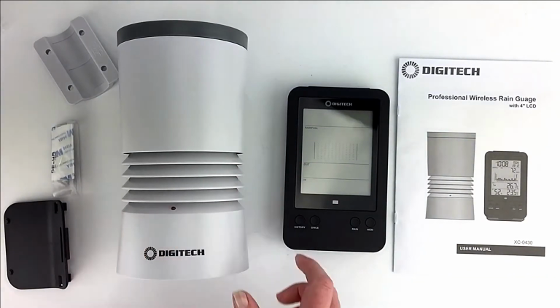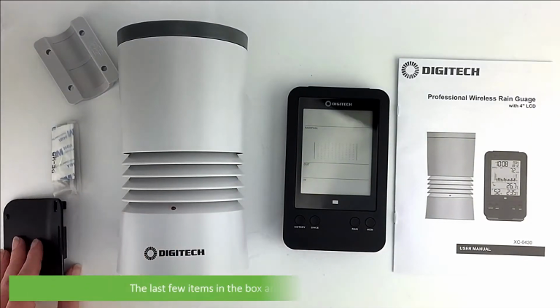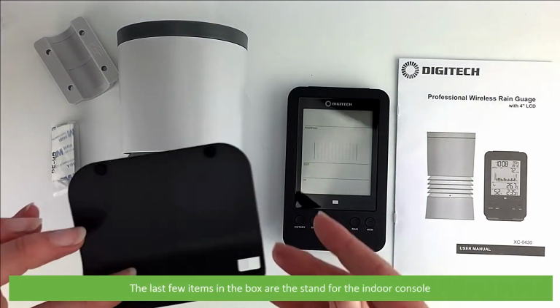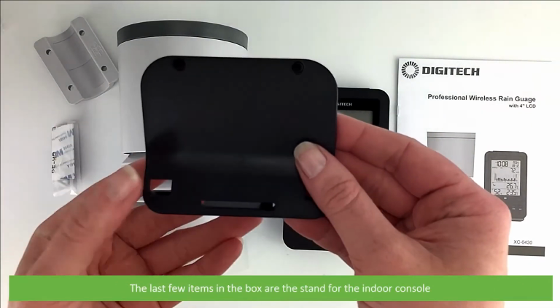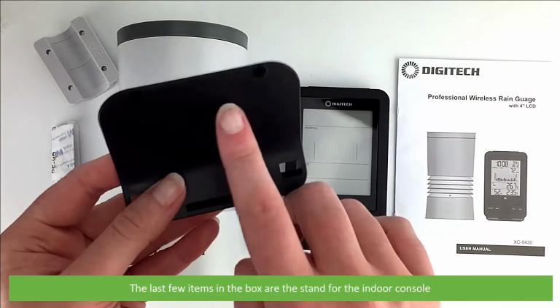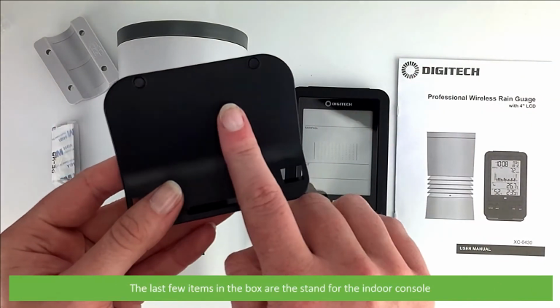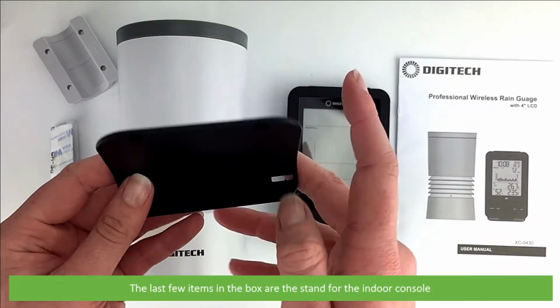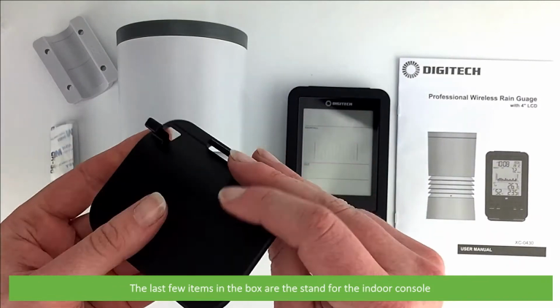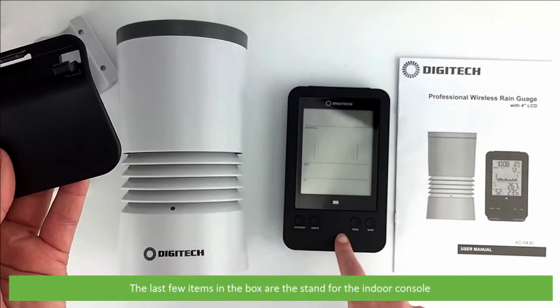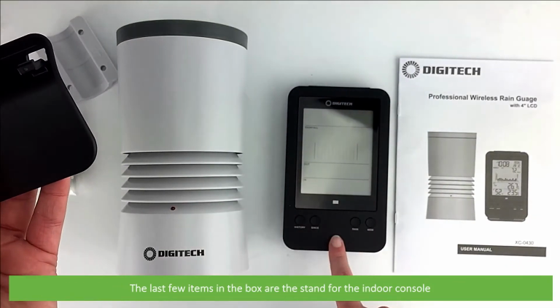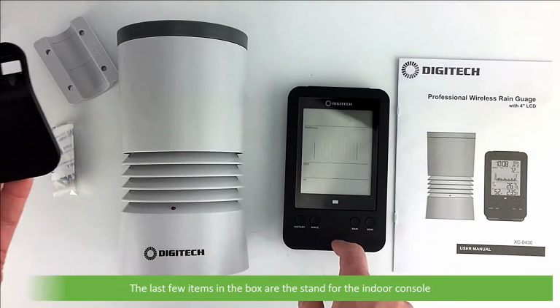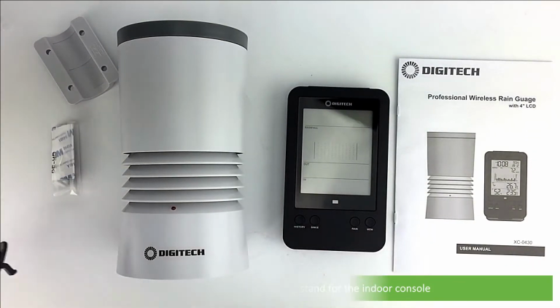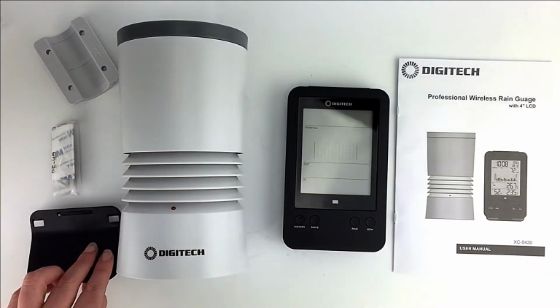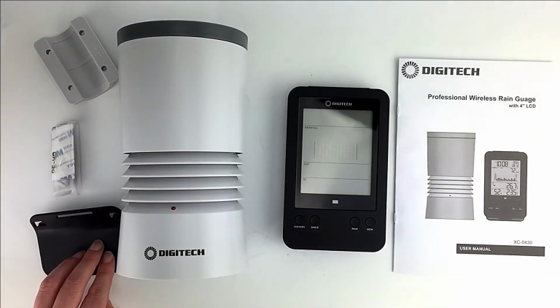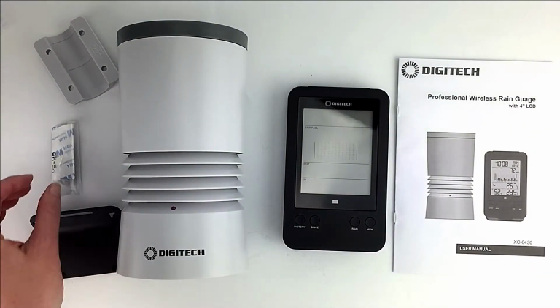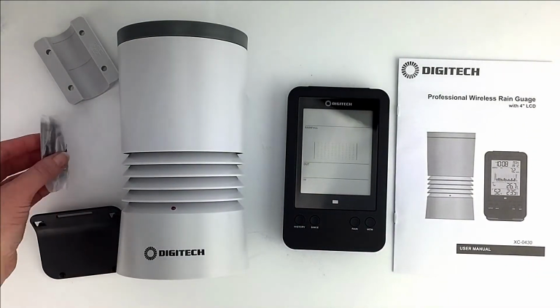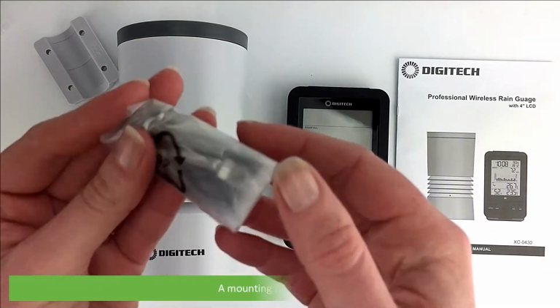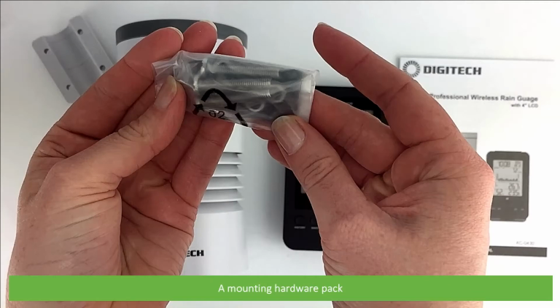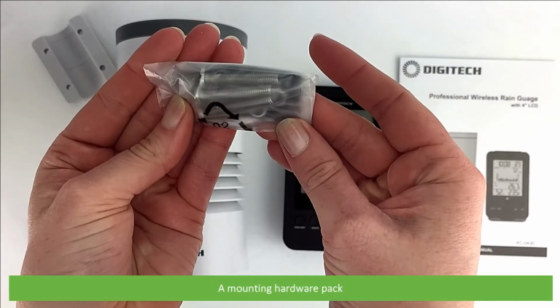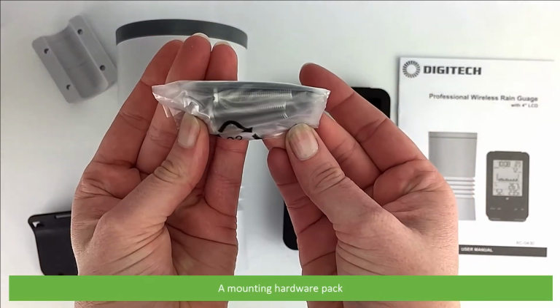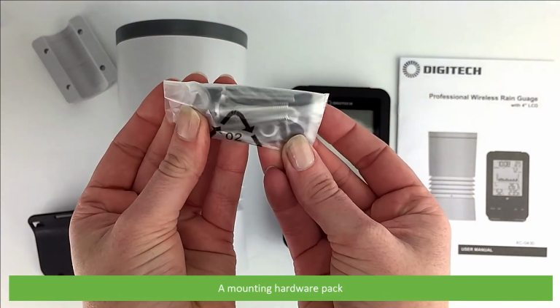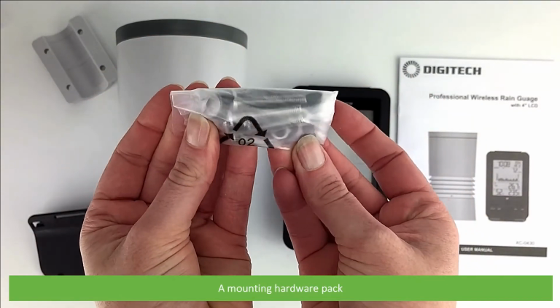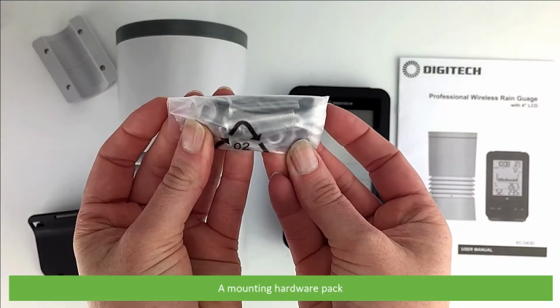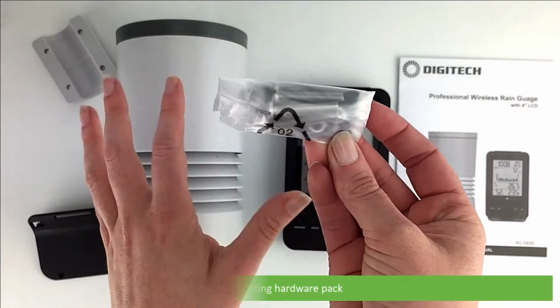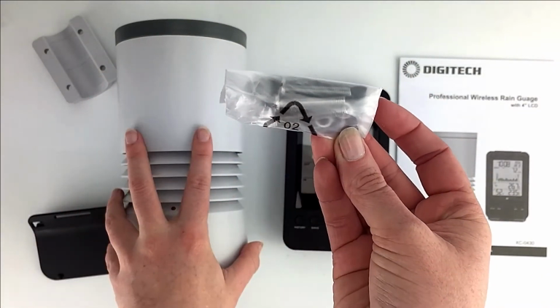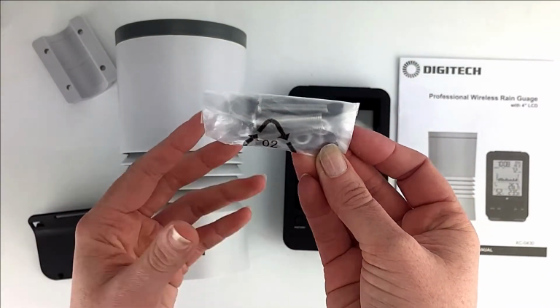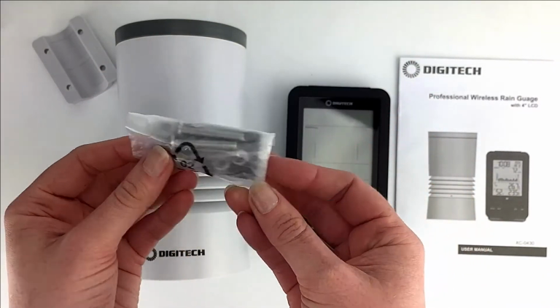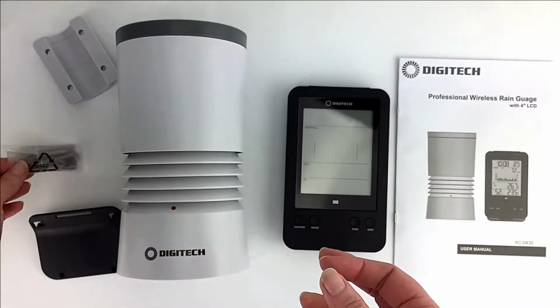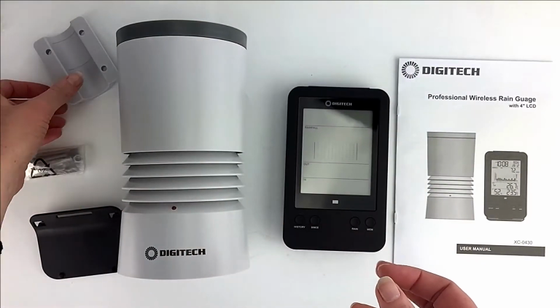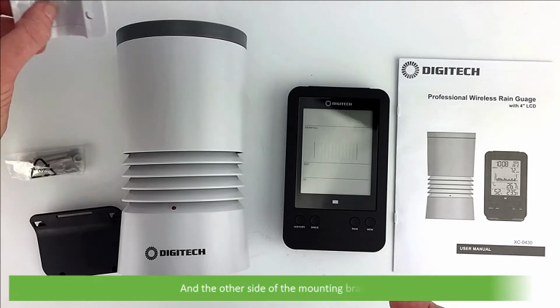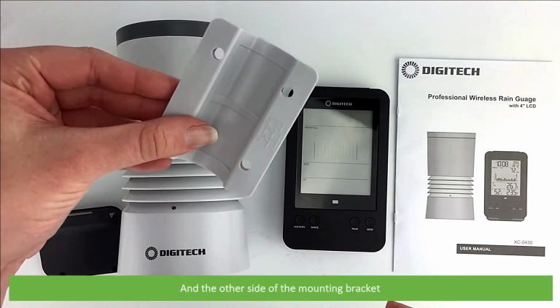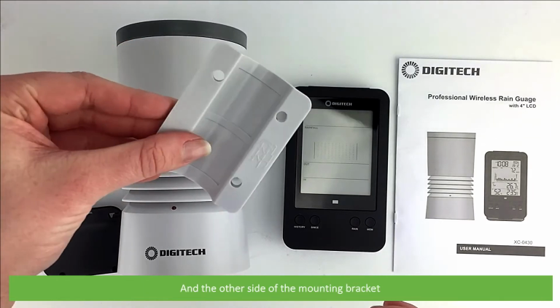The last few items in the box are the stand for the indoor console, a mounting hardware pack, and the other side of the mounting bracket.